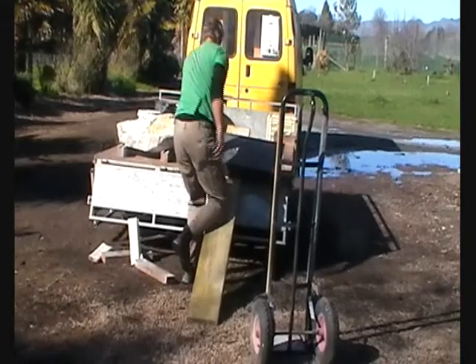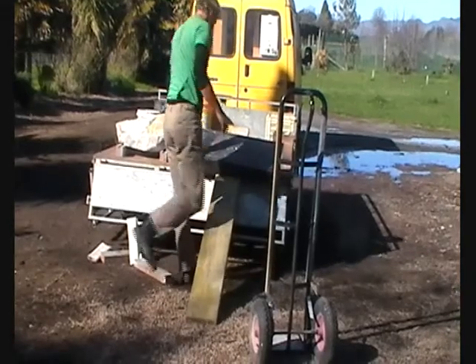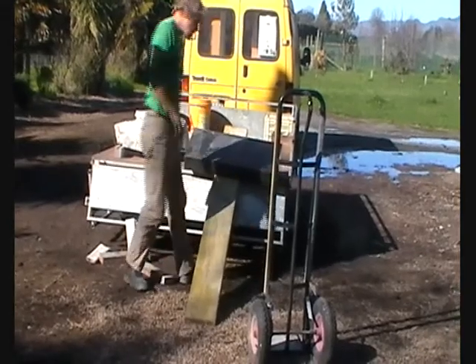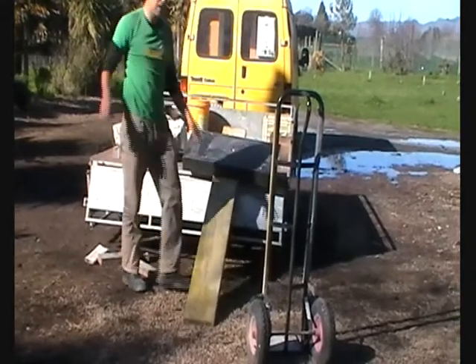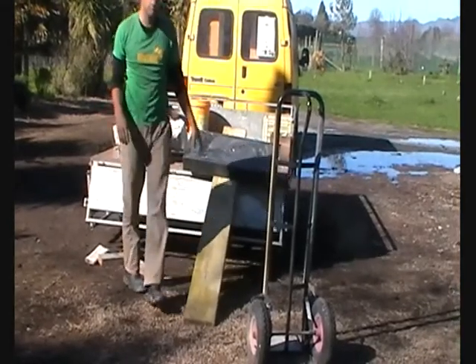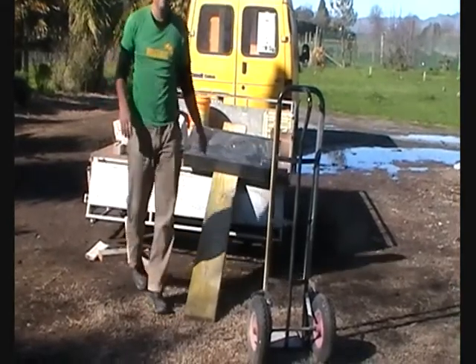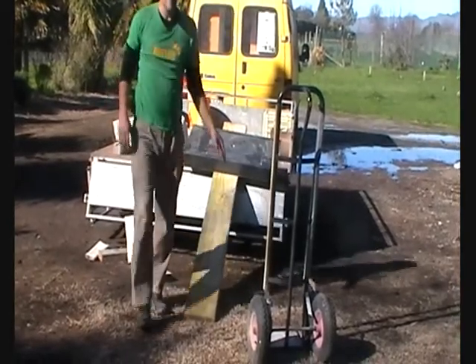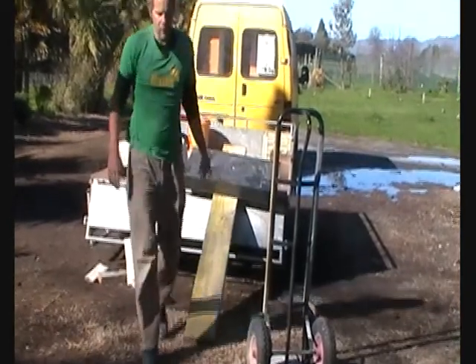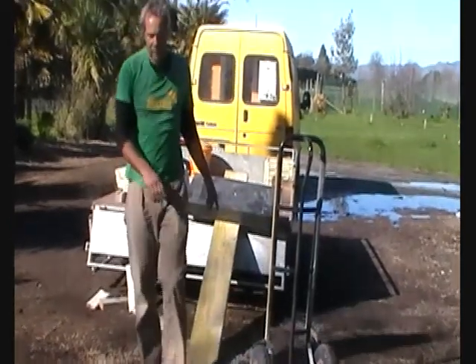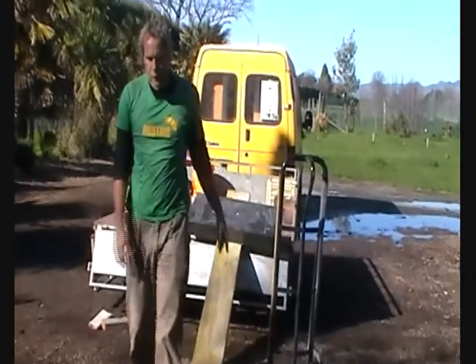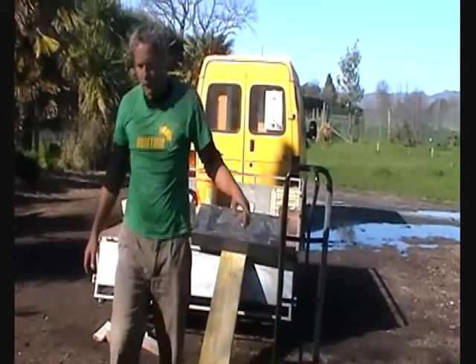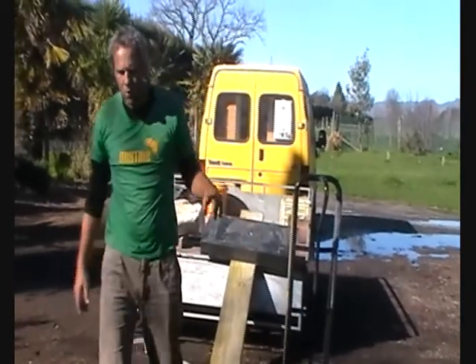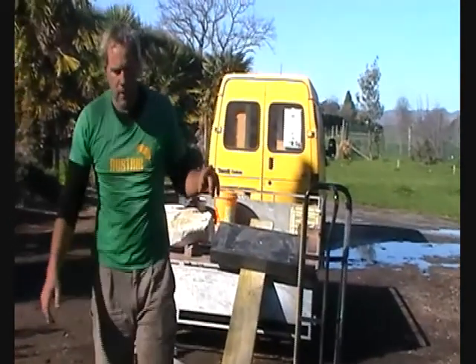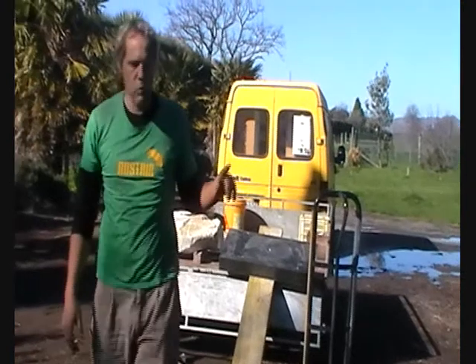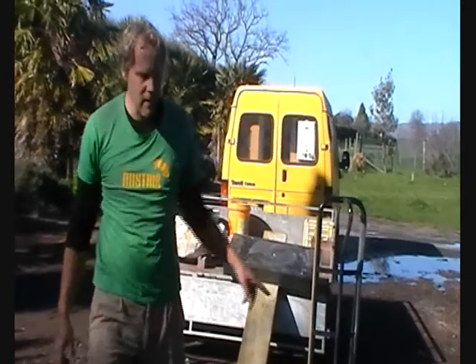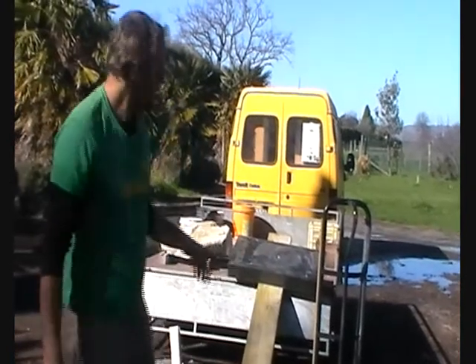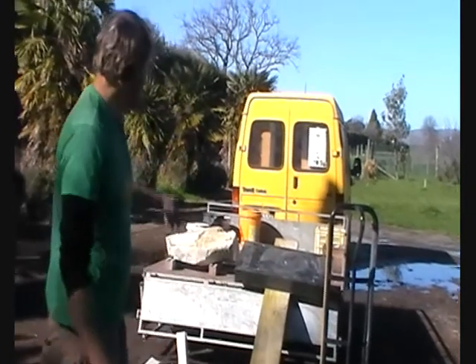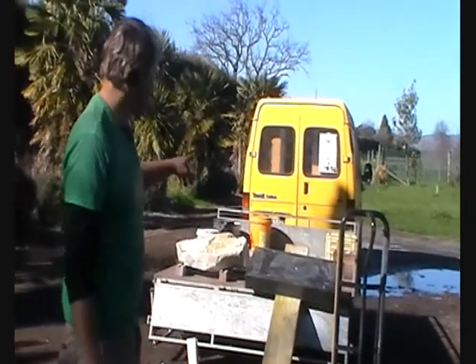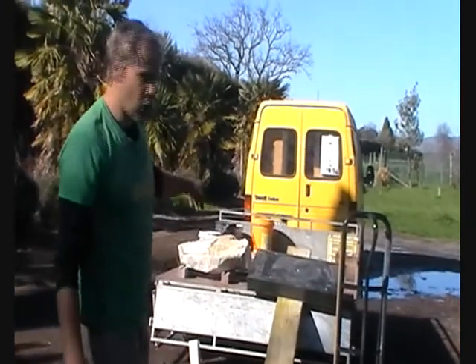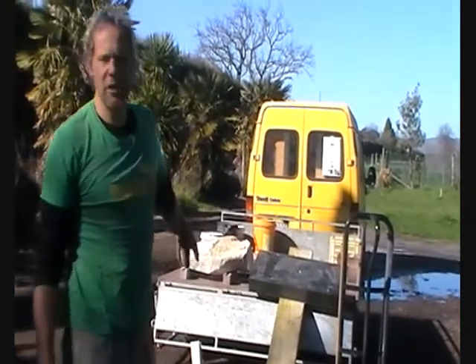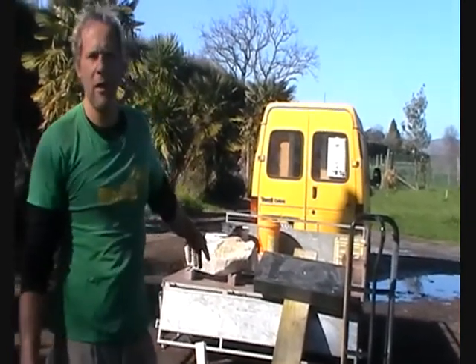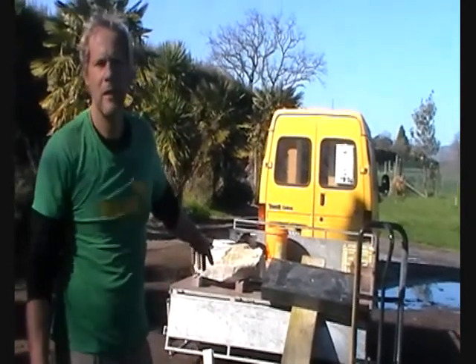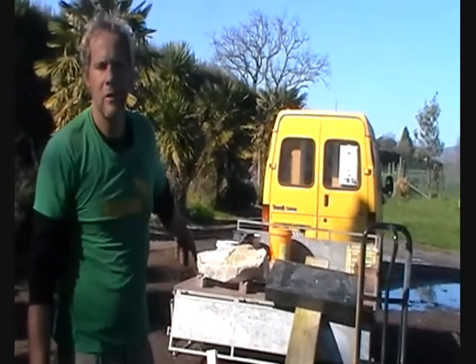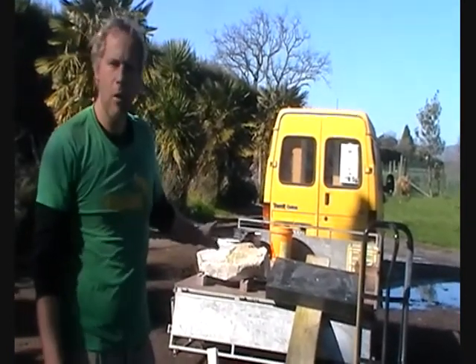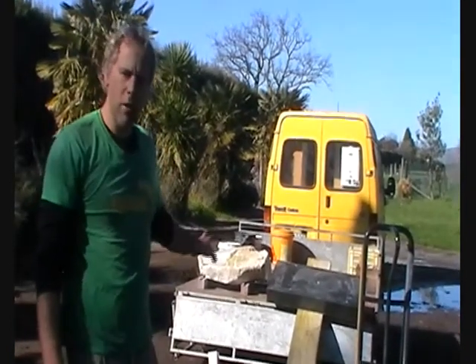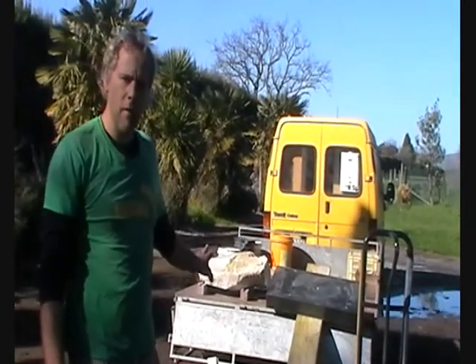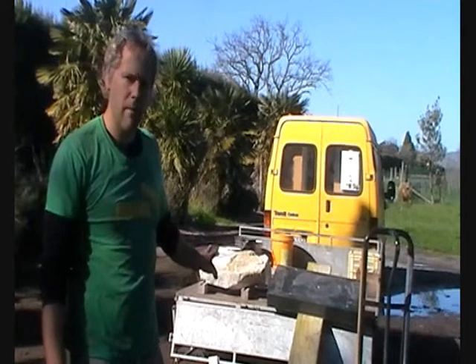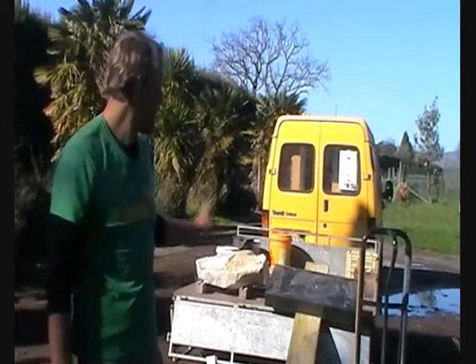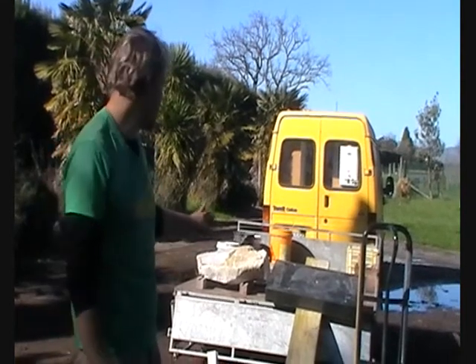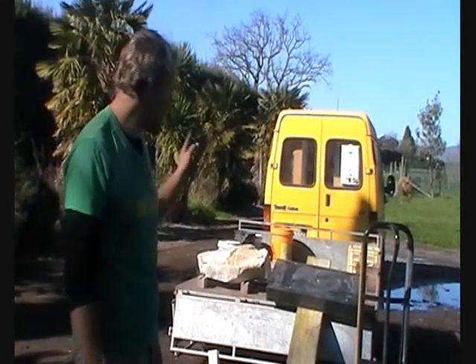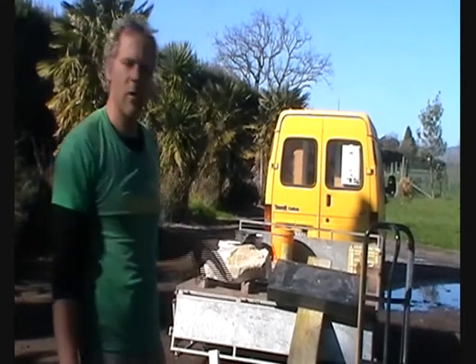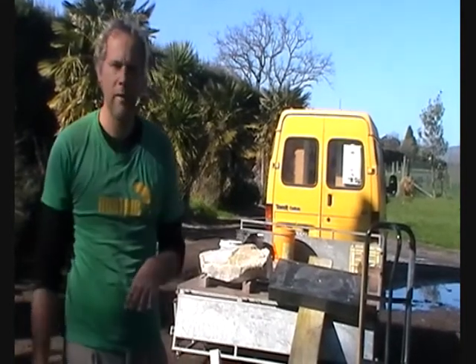You need to be careful with that, because once the surface of the board is wet, it will slide so much easier. So you need to hold it all the time — never release it when the board is wet.